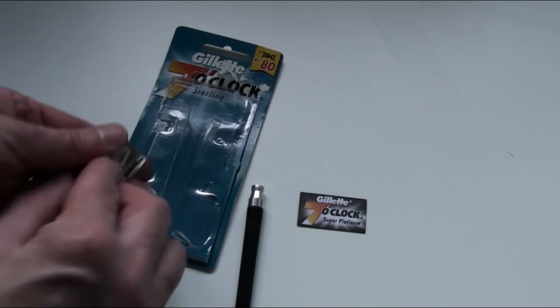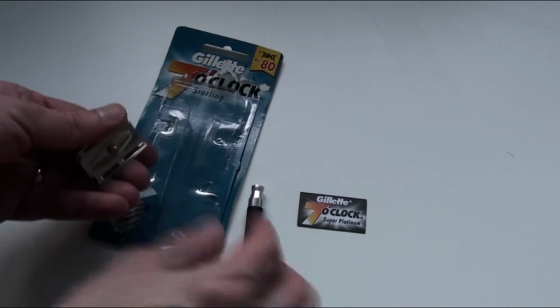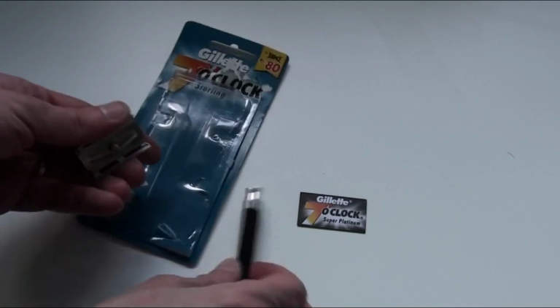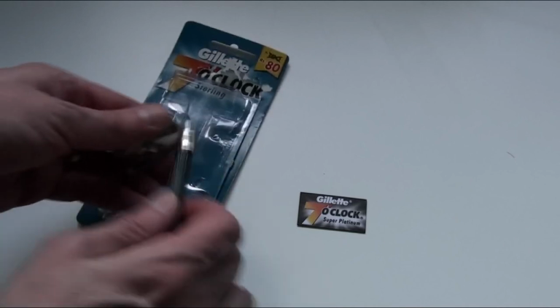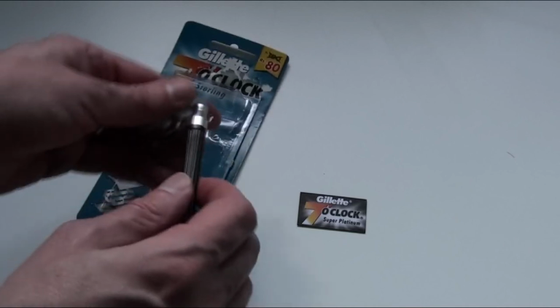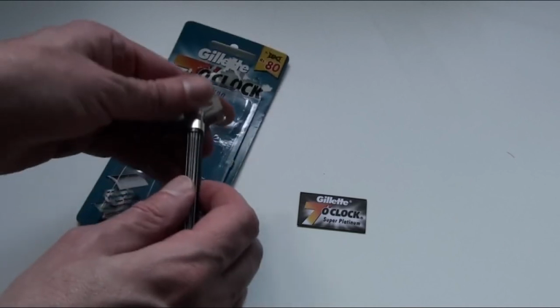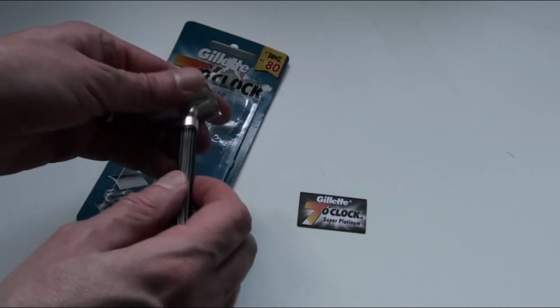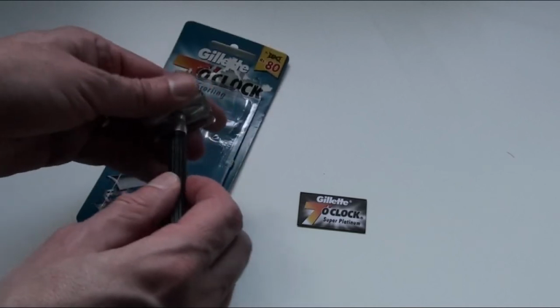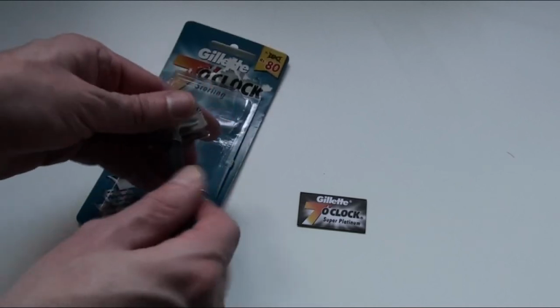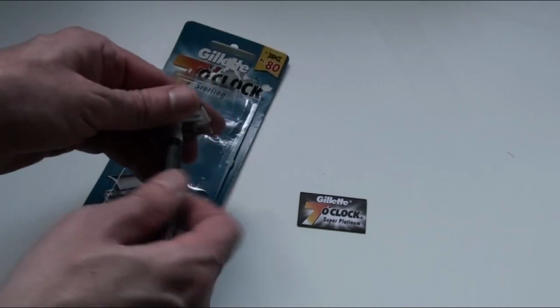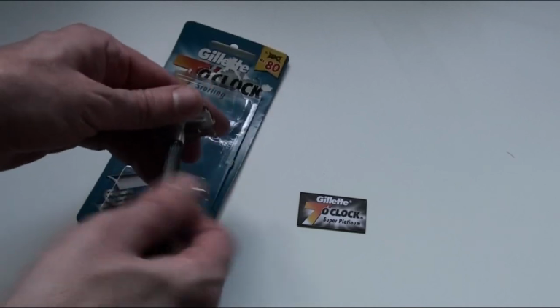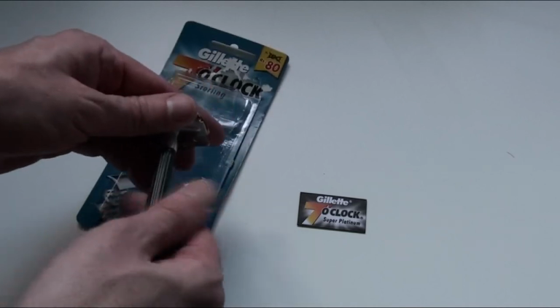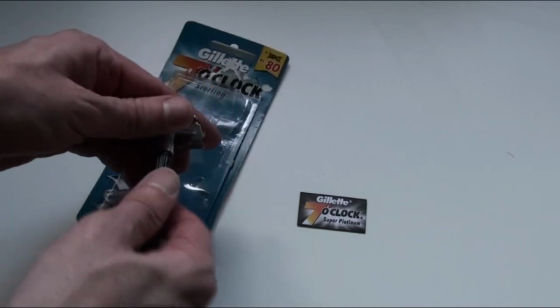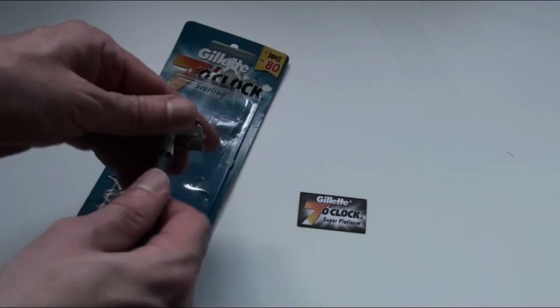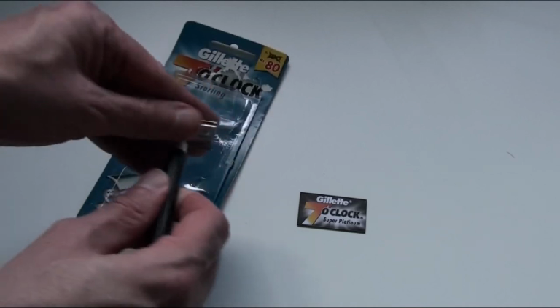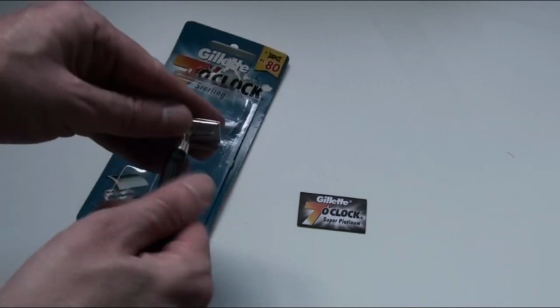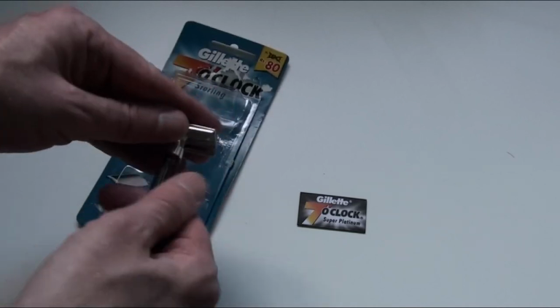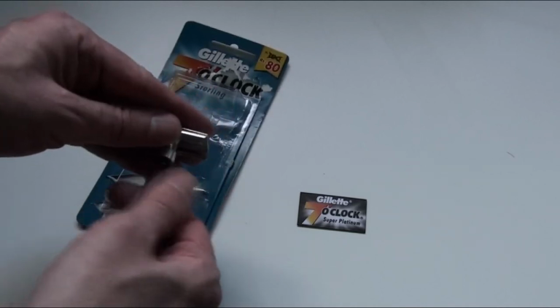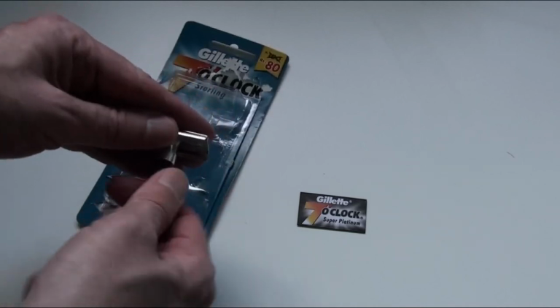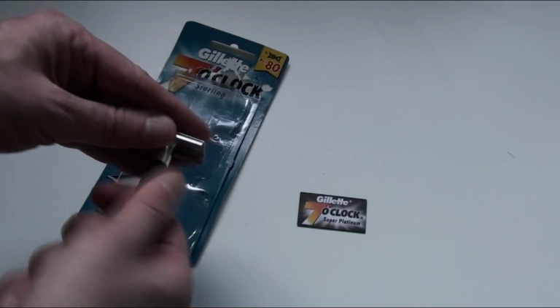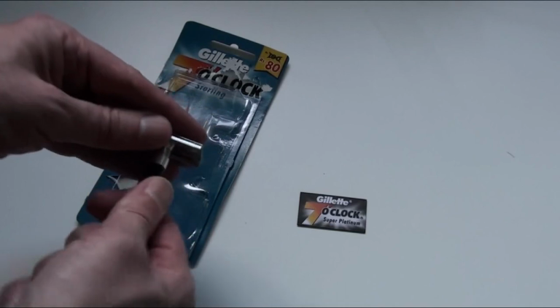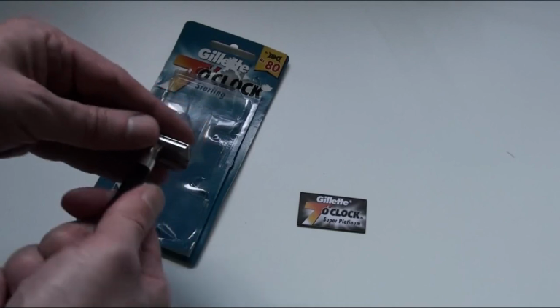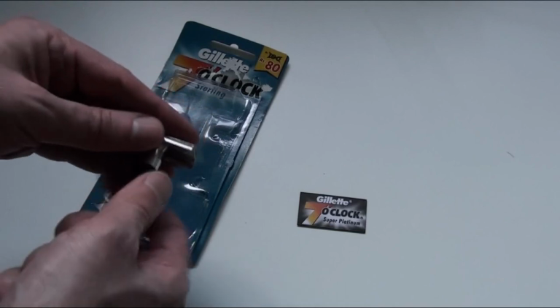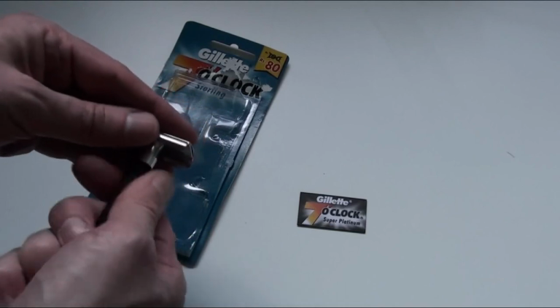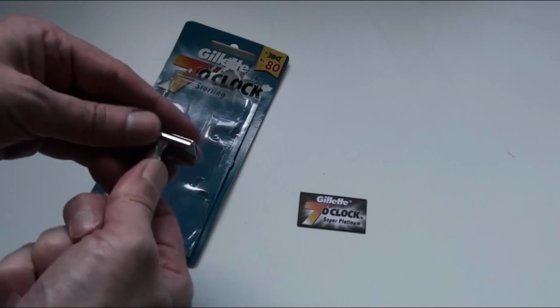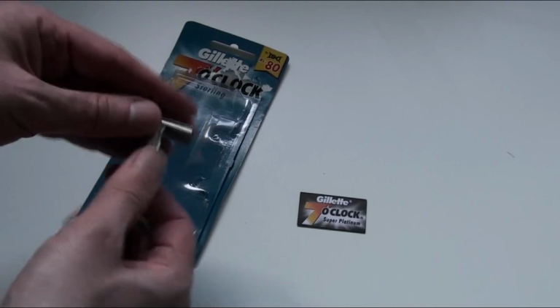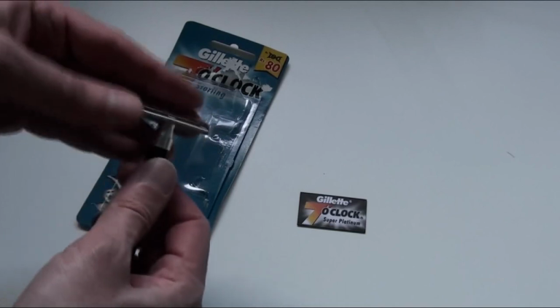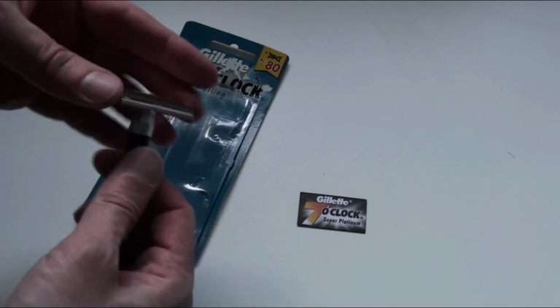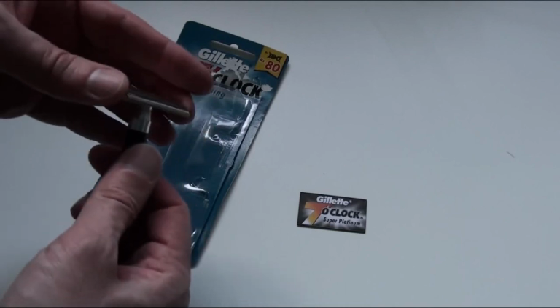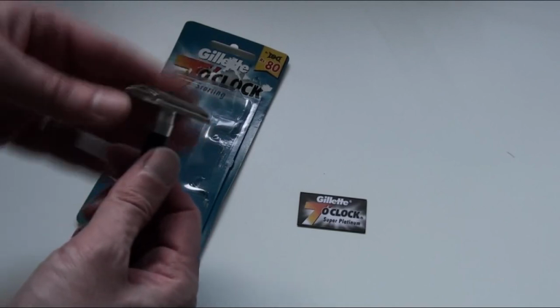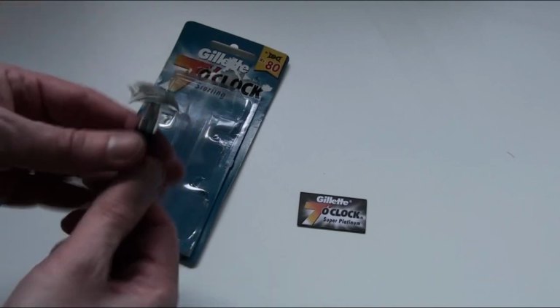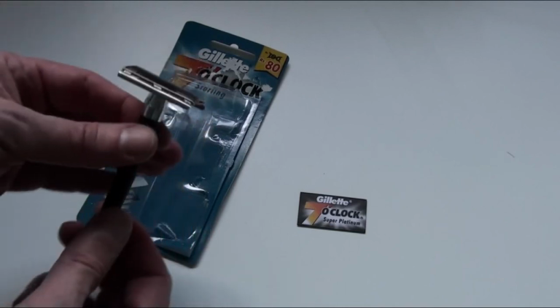So you put that back together like that. There we go.